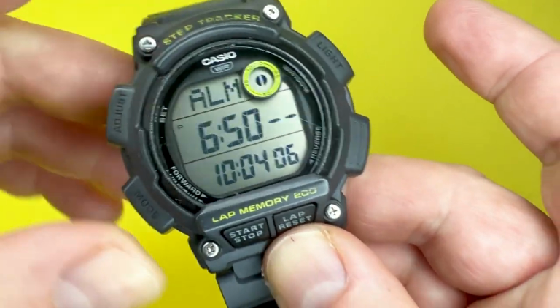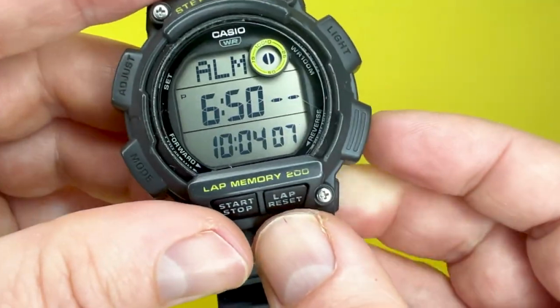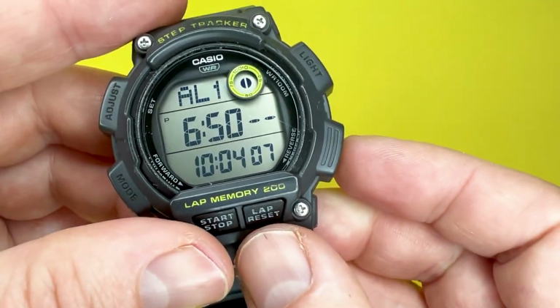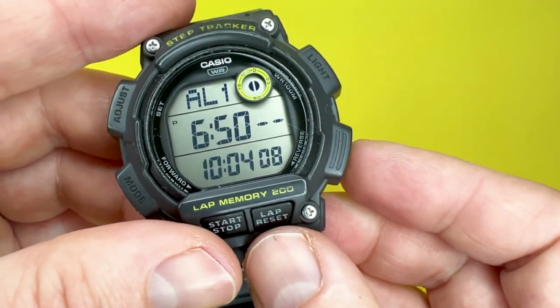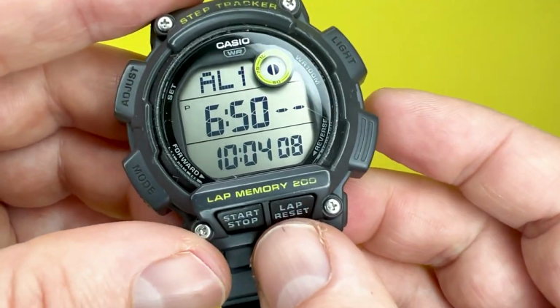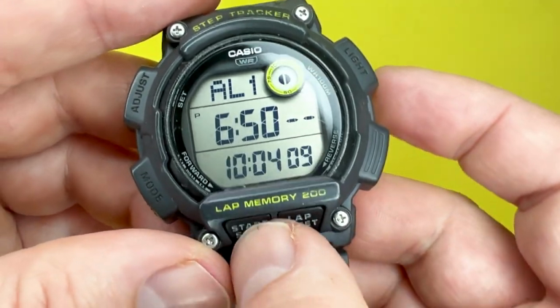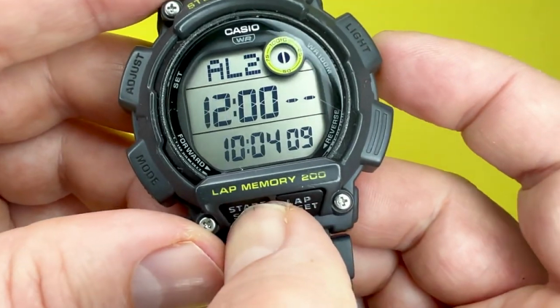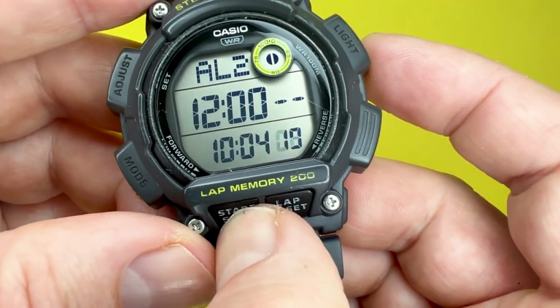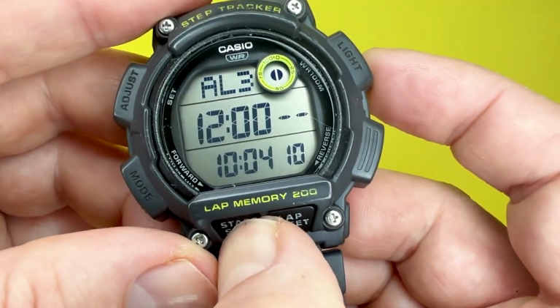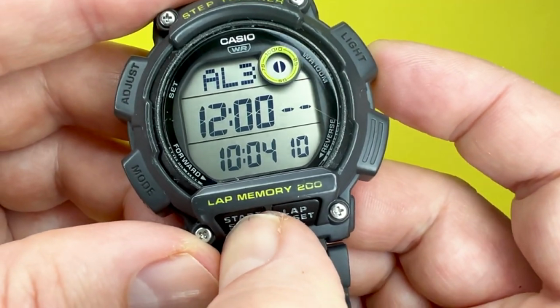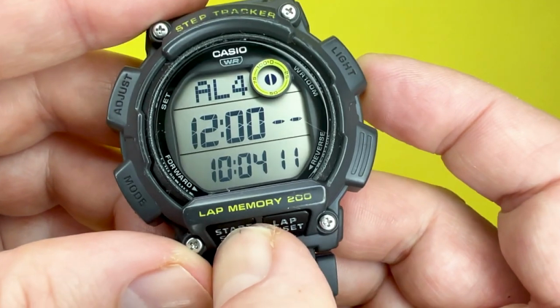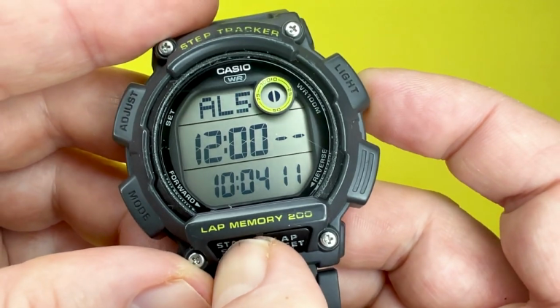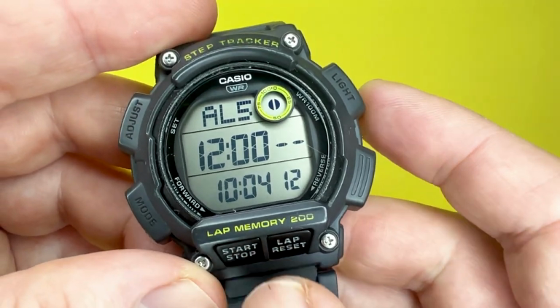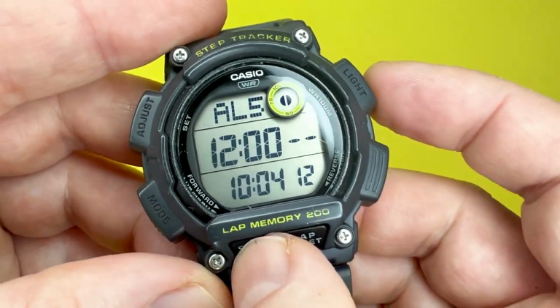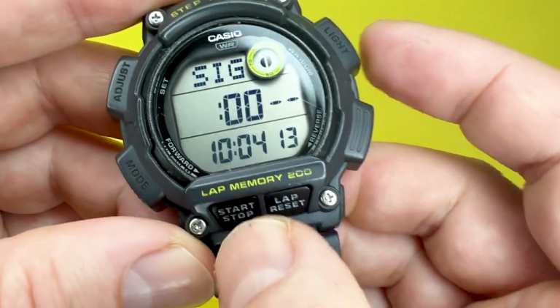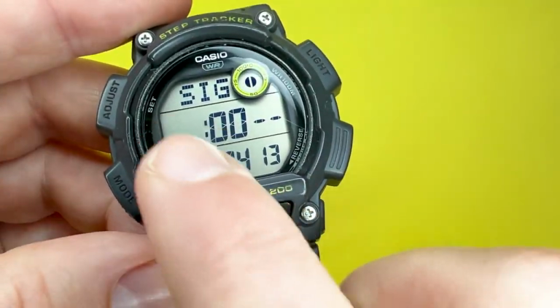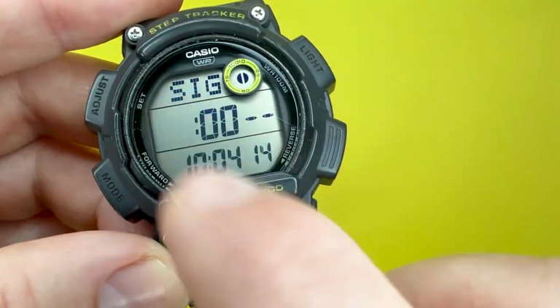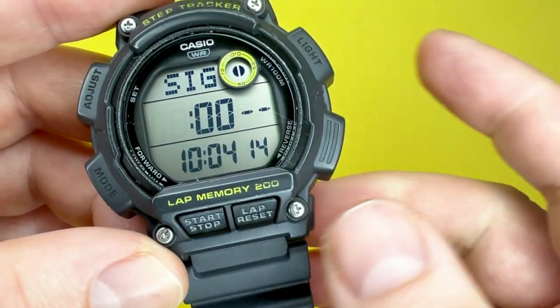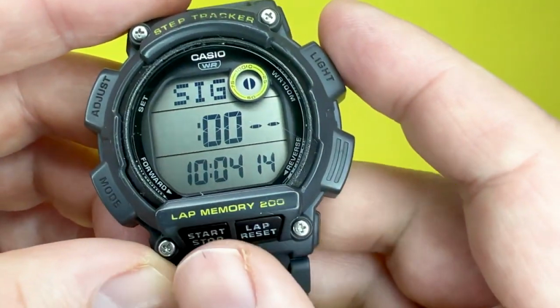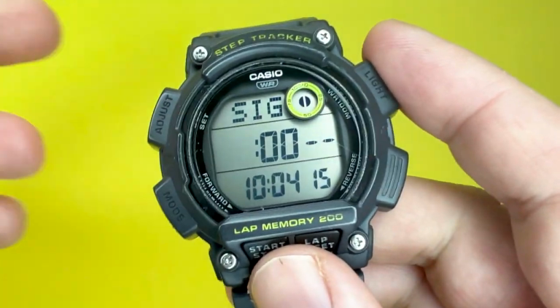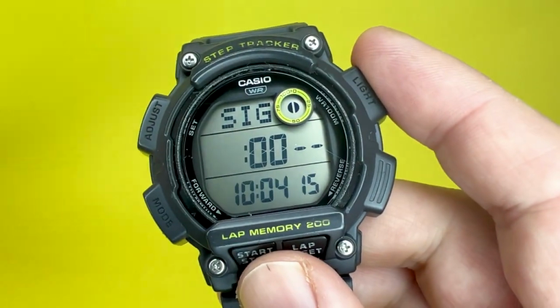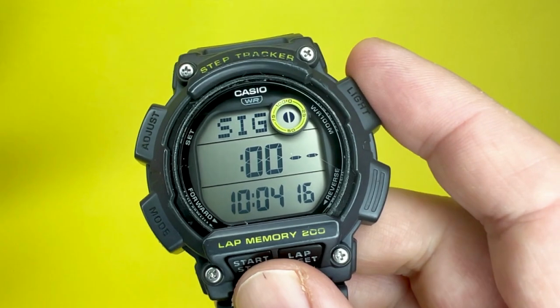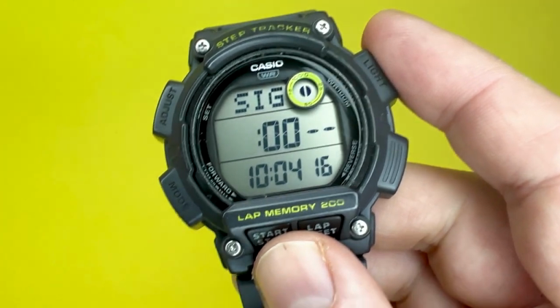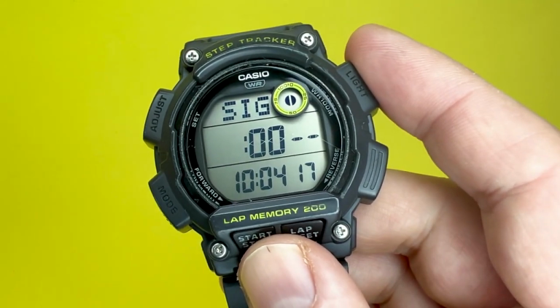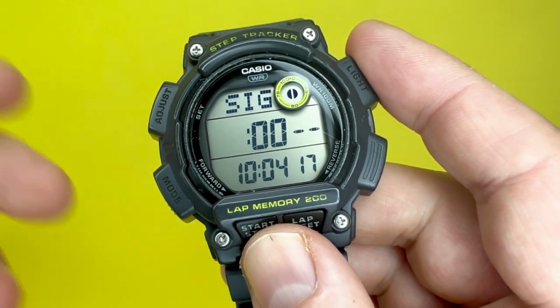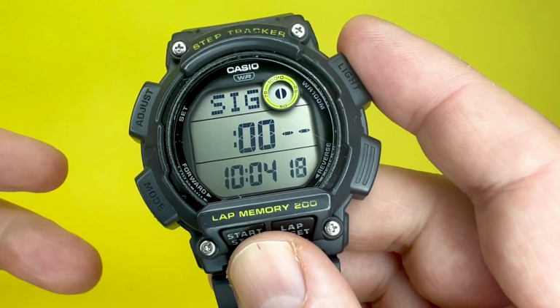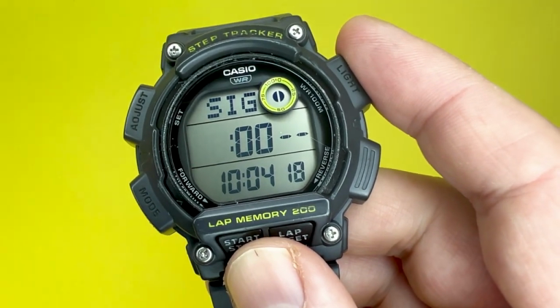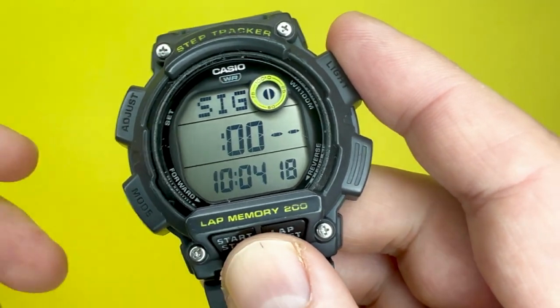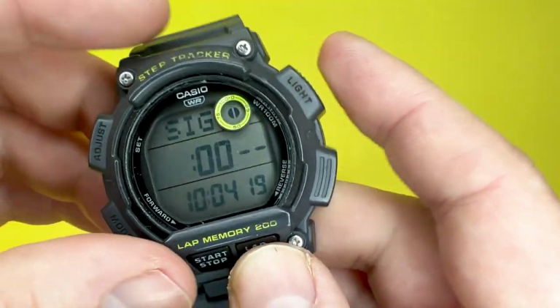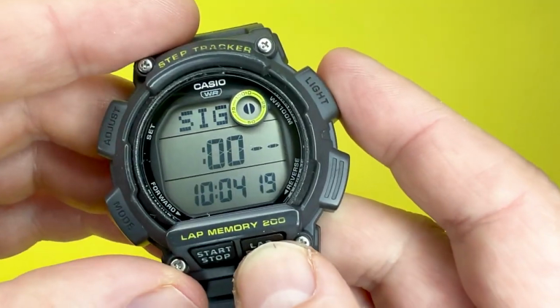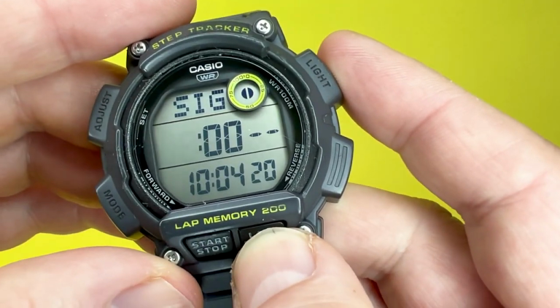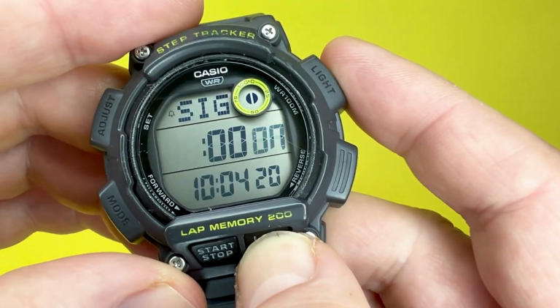The watch also has five alarms, which you can cycle between, and it also has an hourly signal — very handy. The alarm tone will sound for 10 seconds when activated.